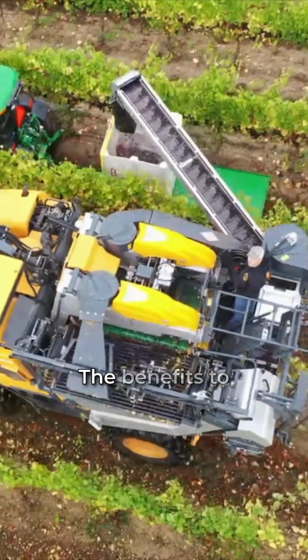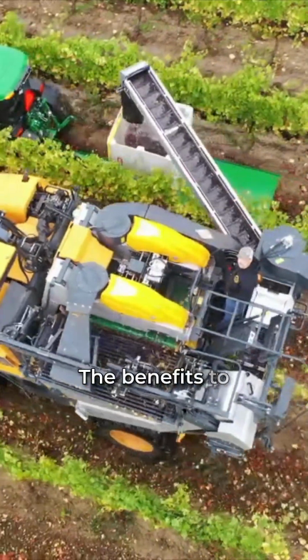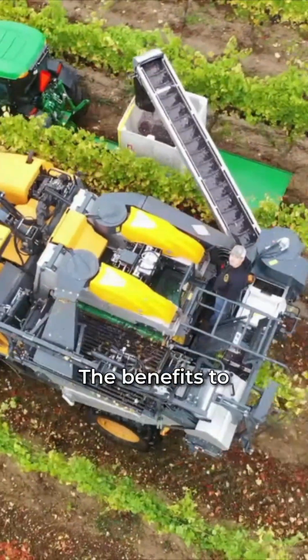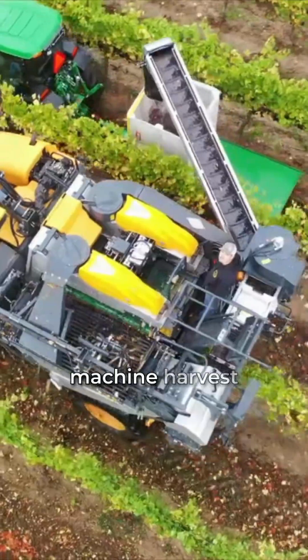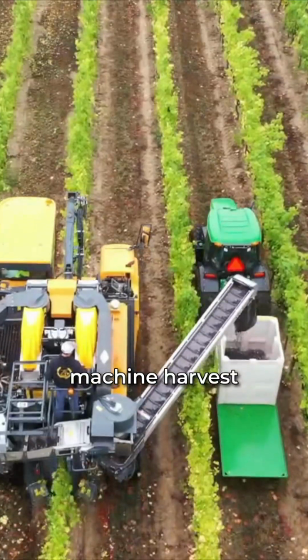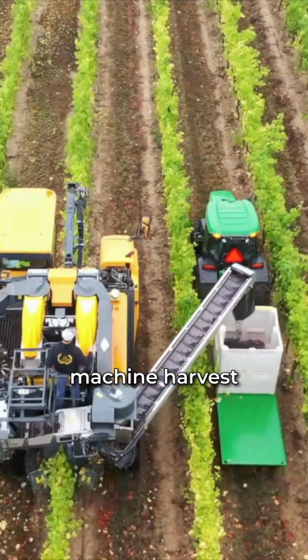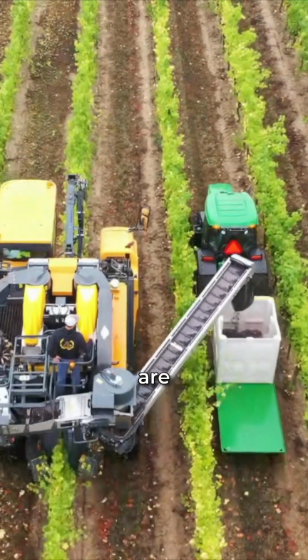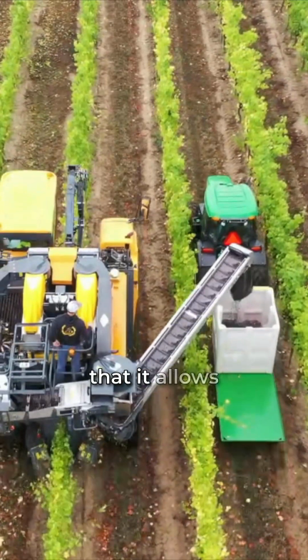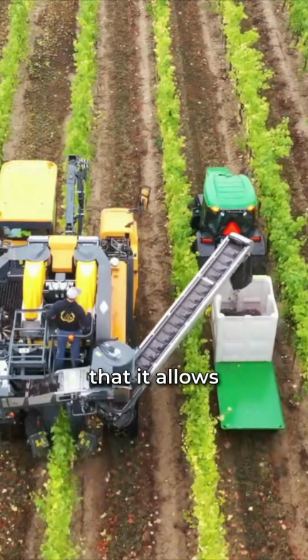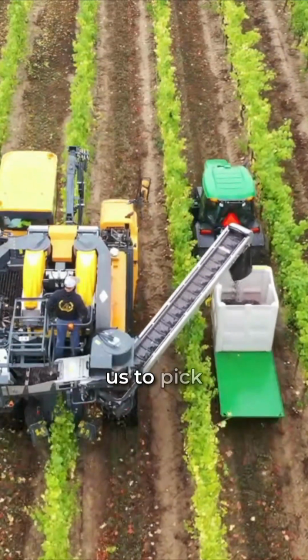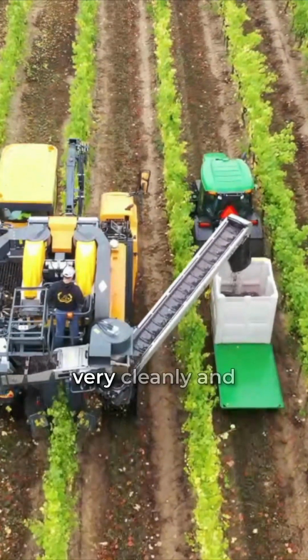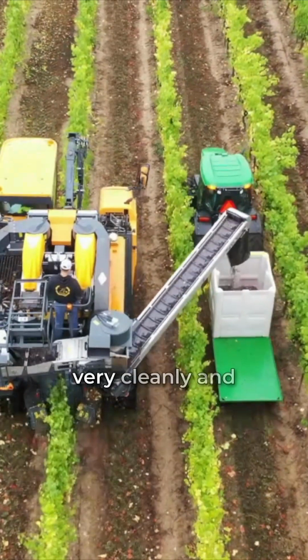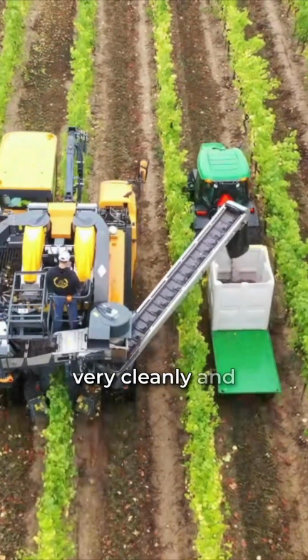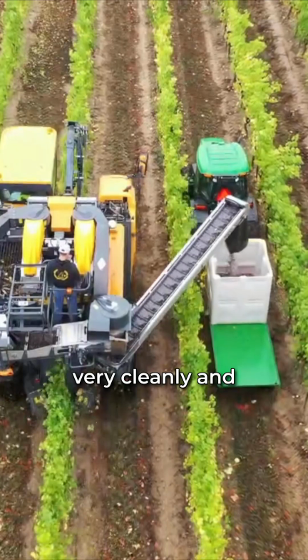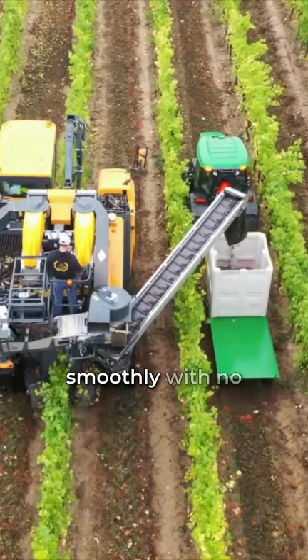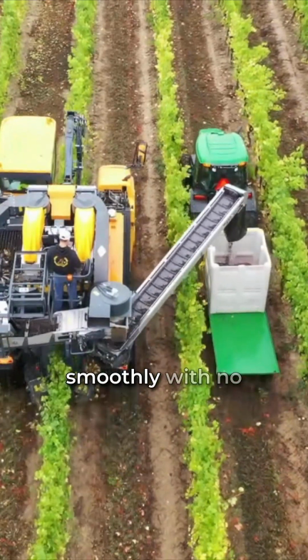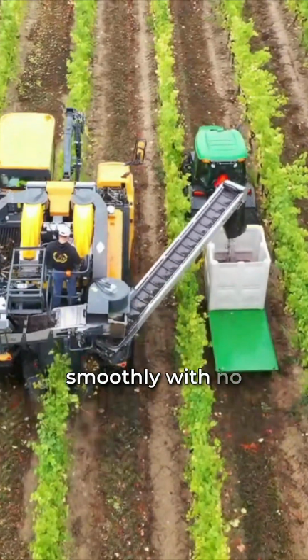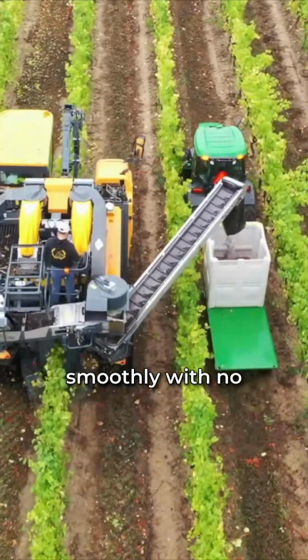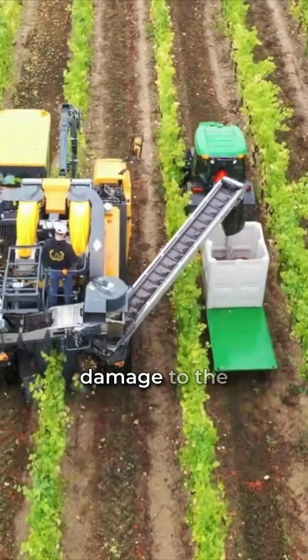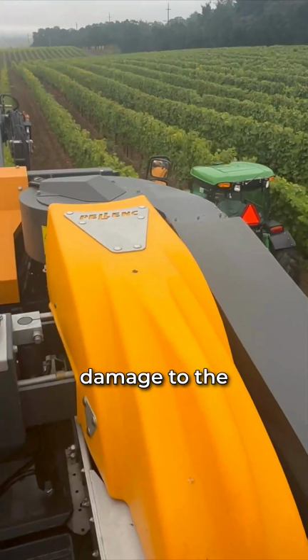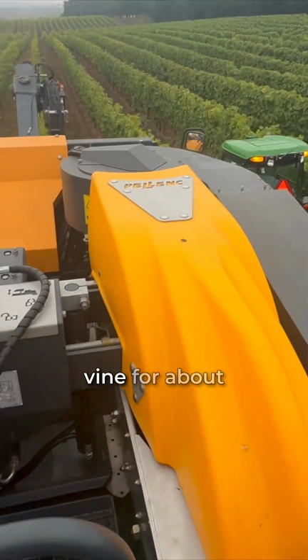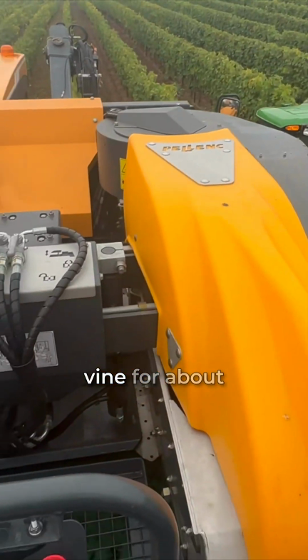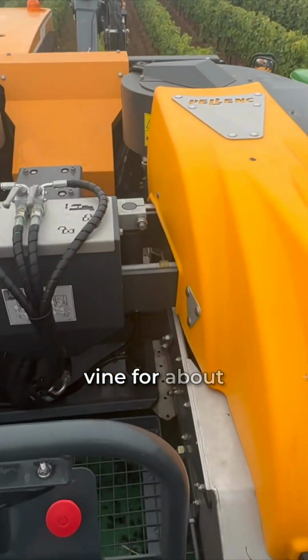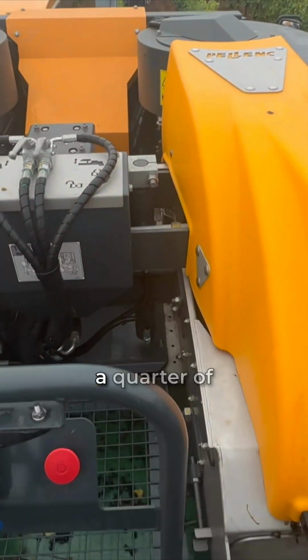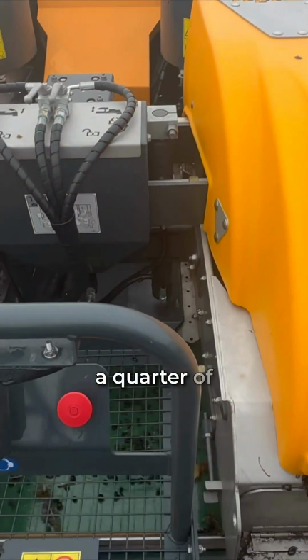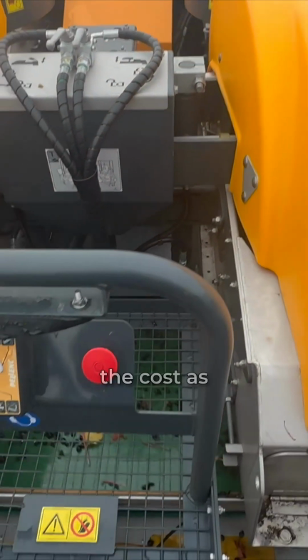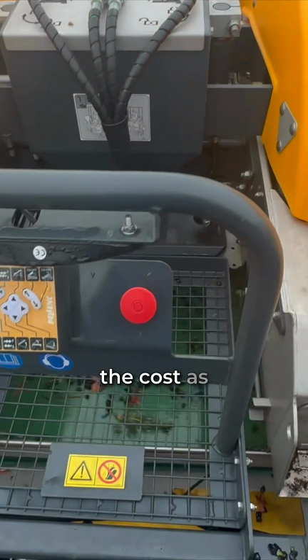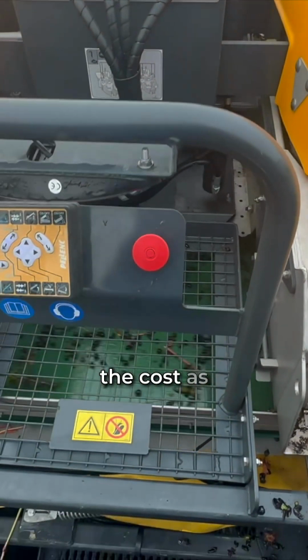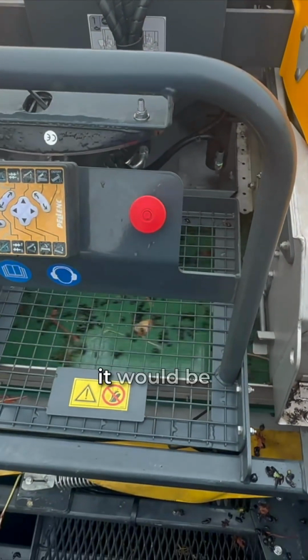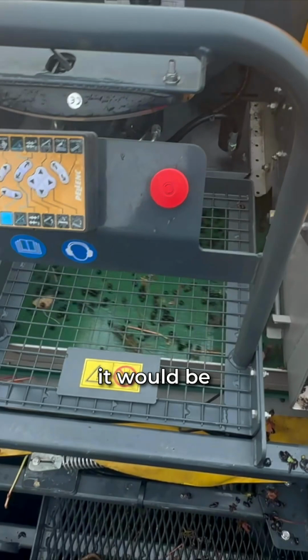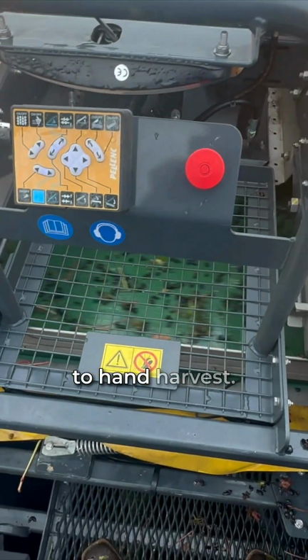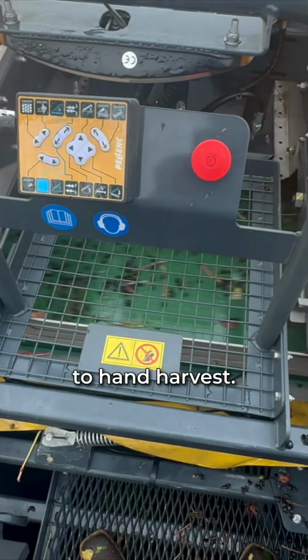The benefits to machine harvest are that it allows us to pick very cleanly and smoothly with no damage to the vine, for about a quarter of the cost as it would be a hand harvest.